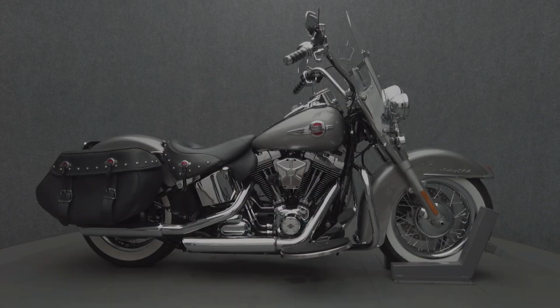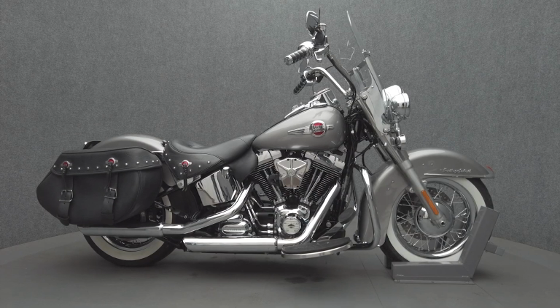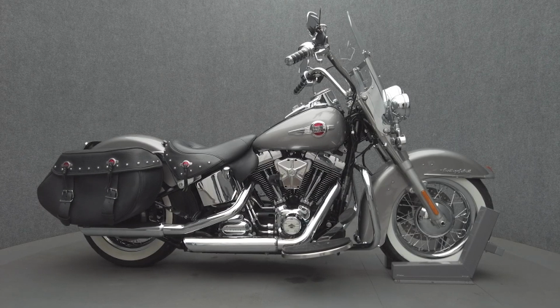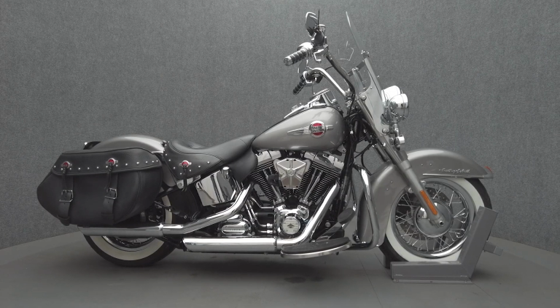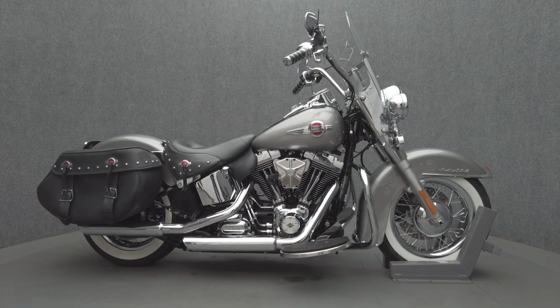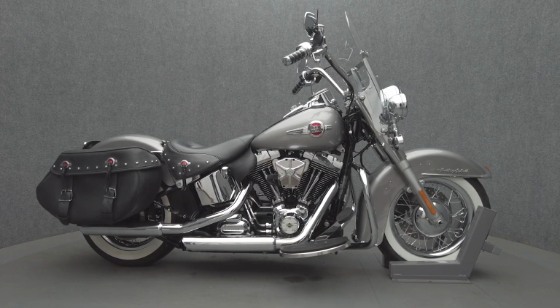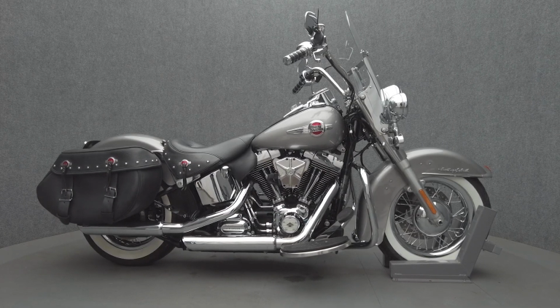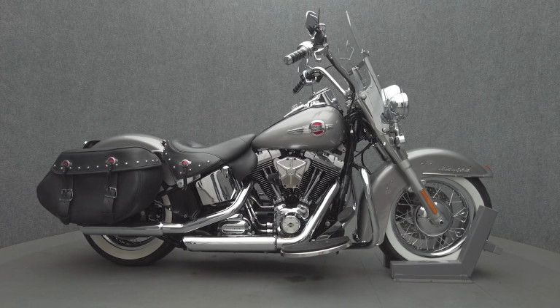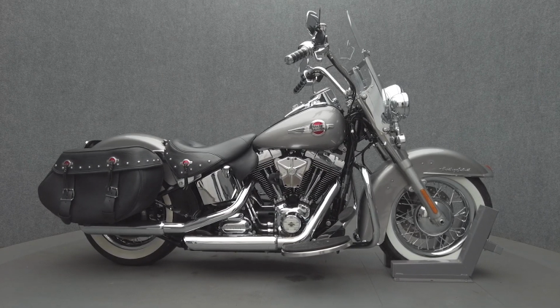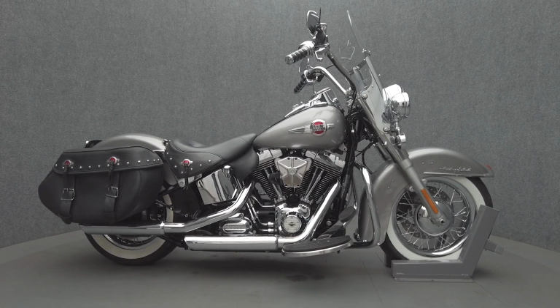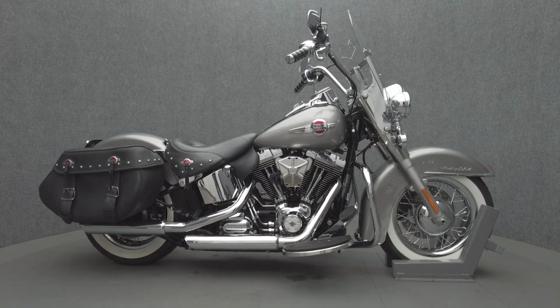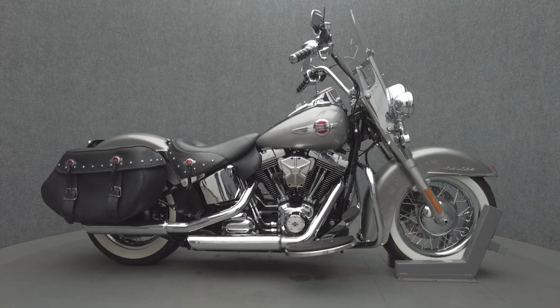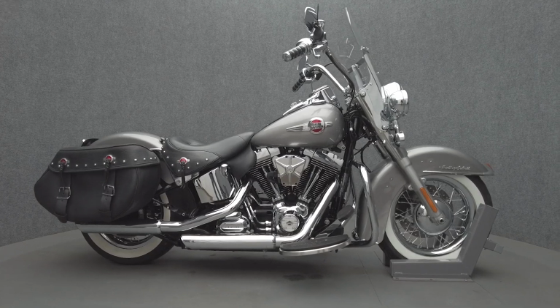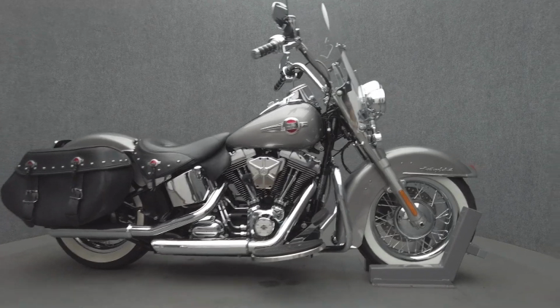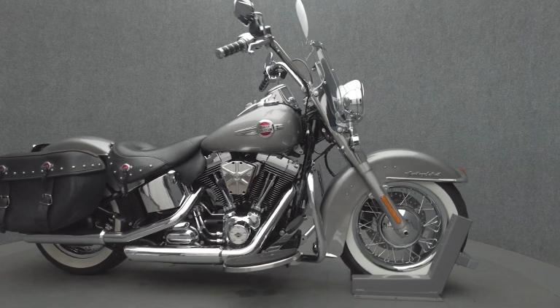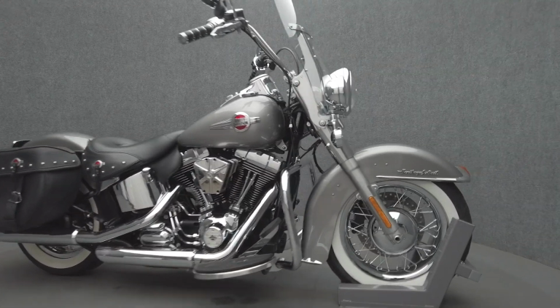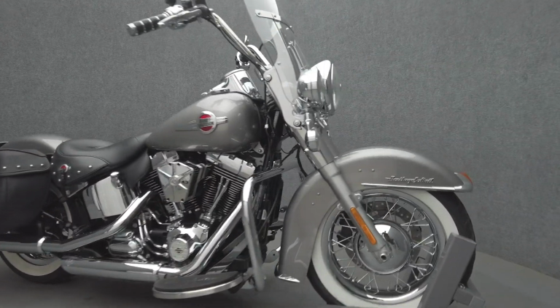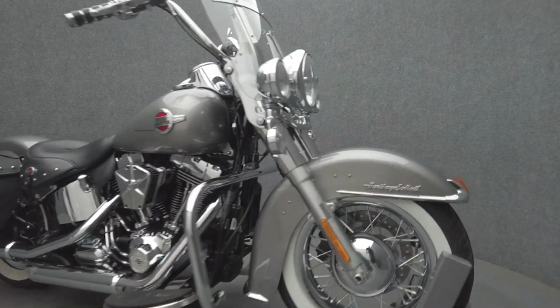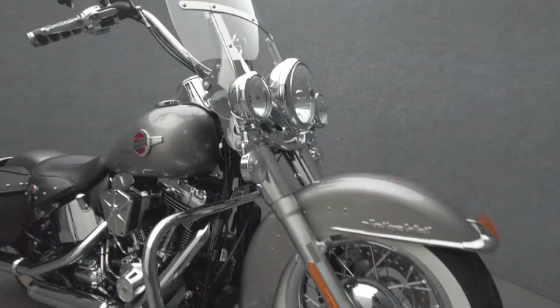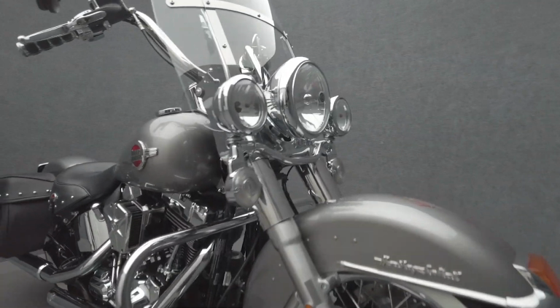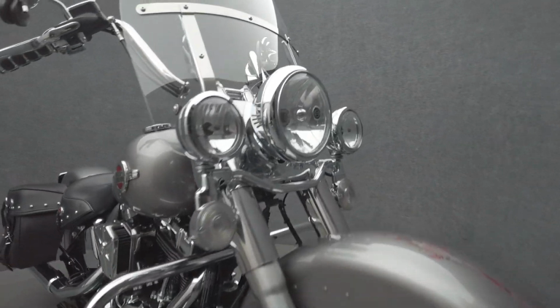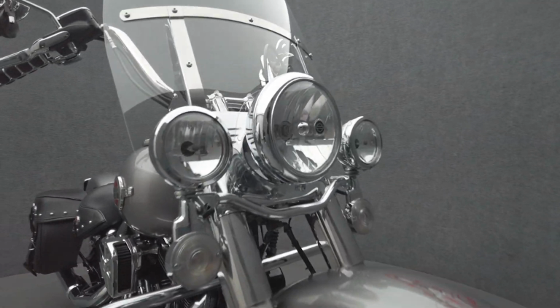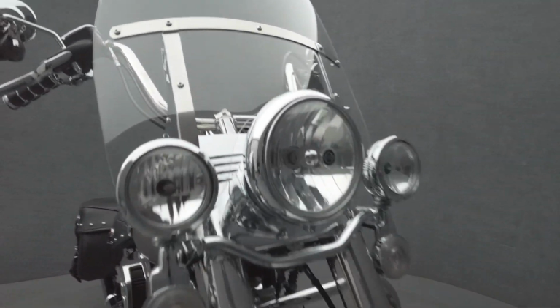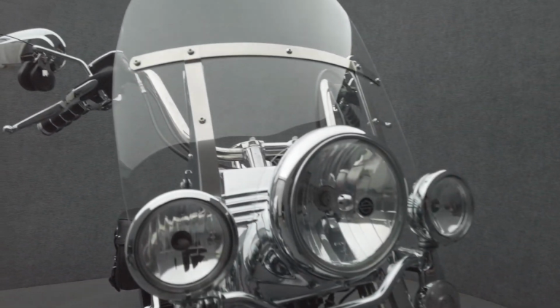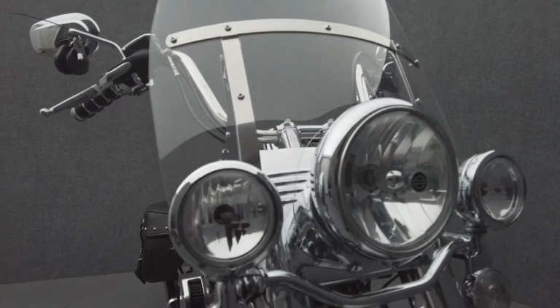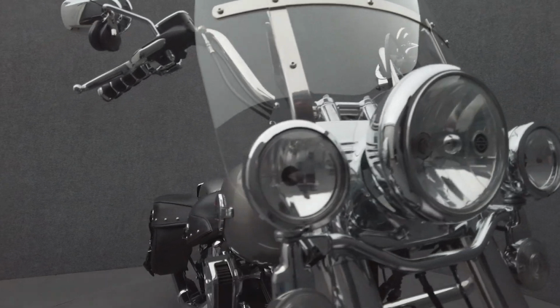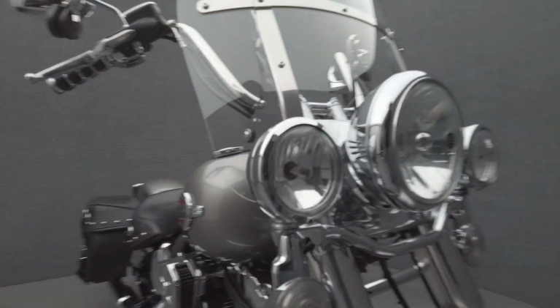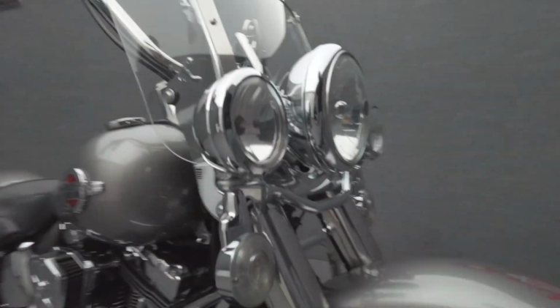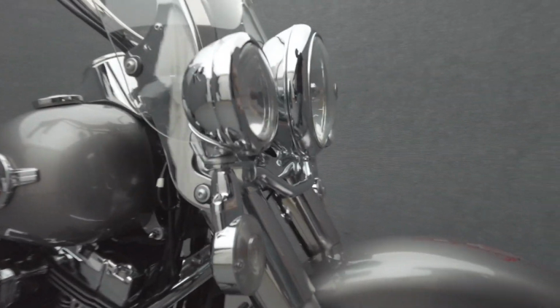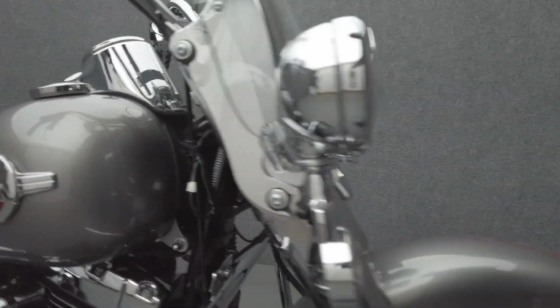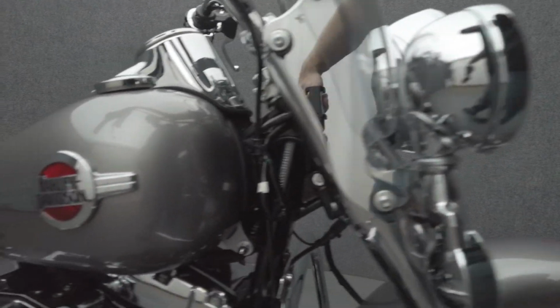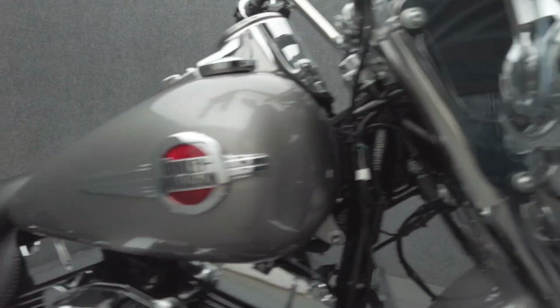Hey everyone, this is Keegan from National Power Sports. This 2016 Harley-Davidson Heritage Softail Classic with 18,167 miles passes New Hampshire State inspection and runs well.